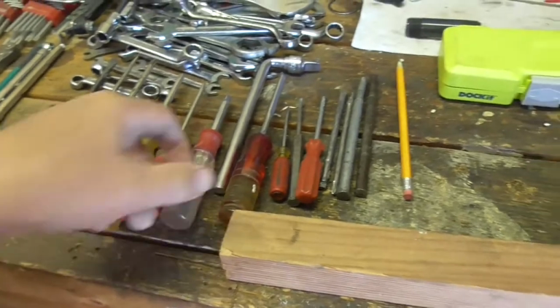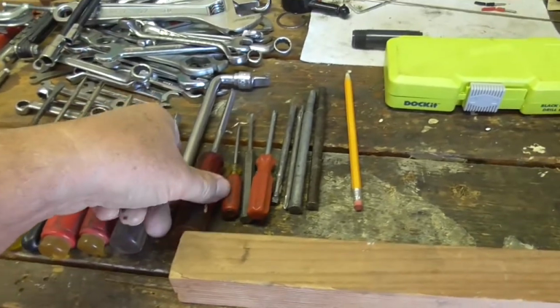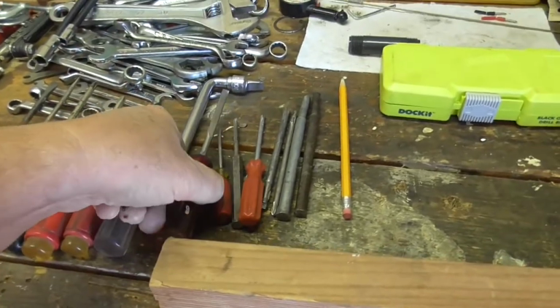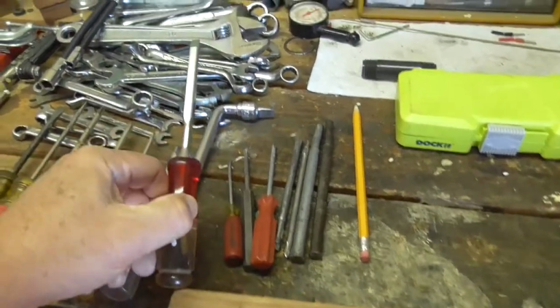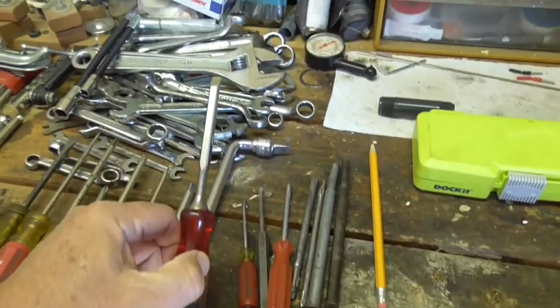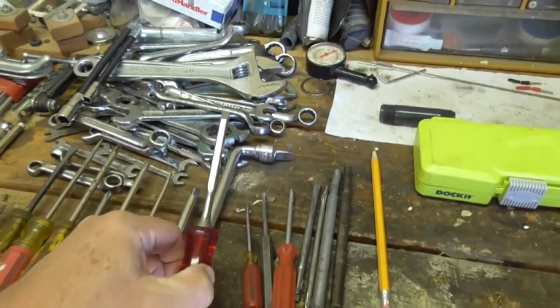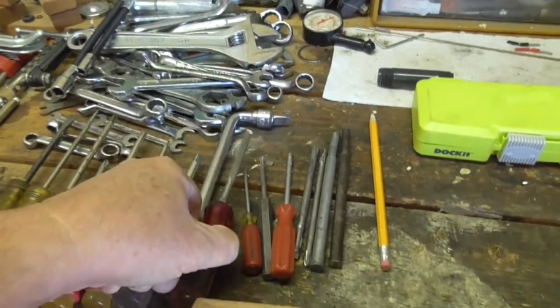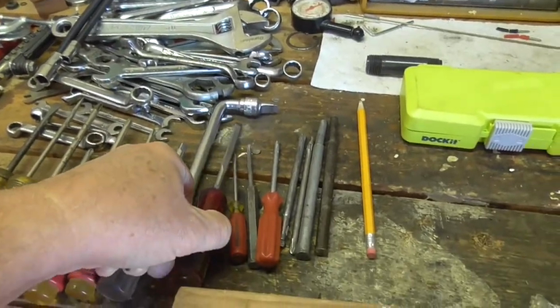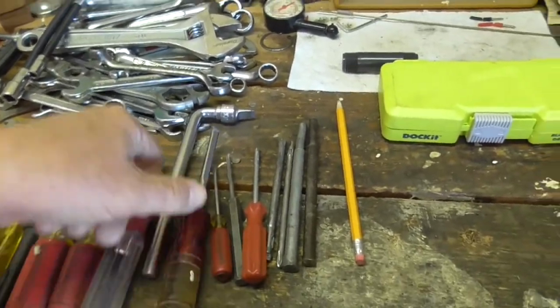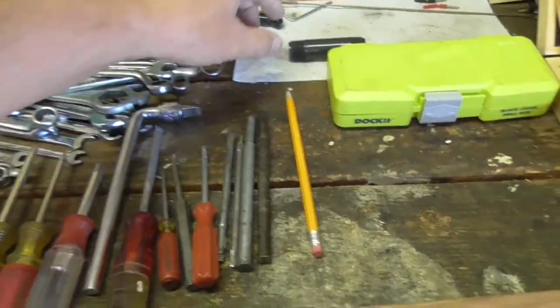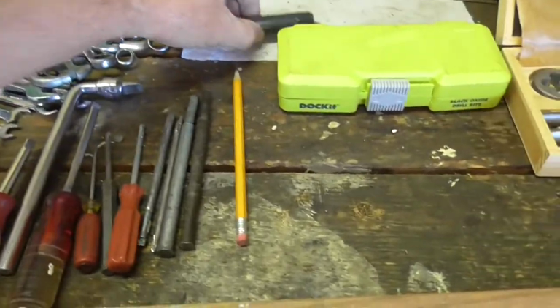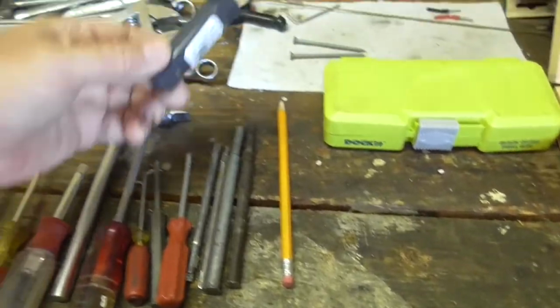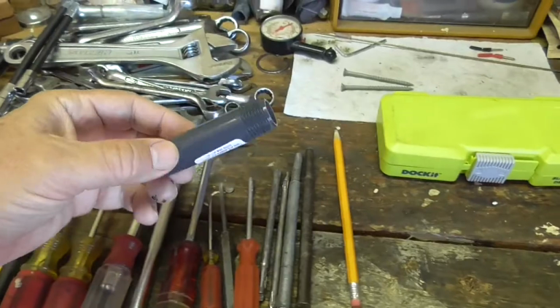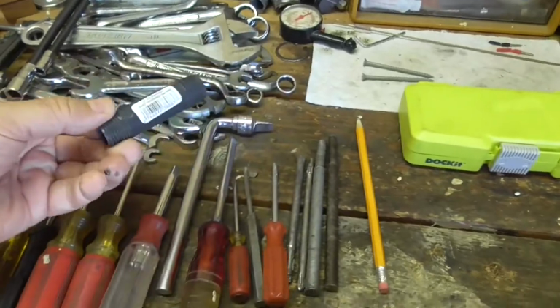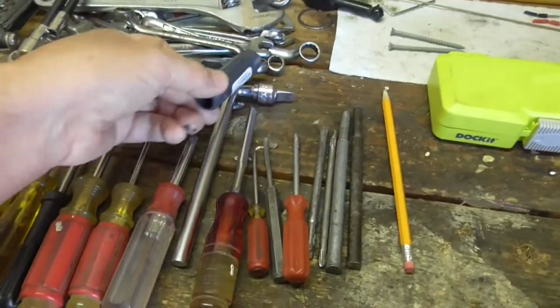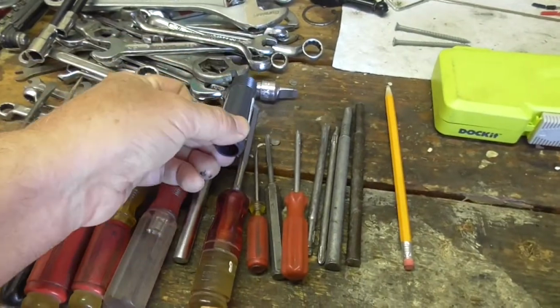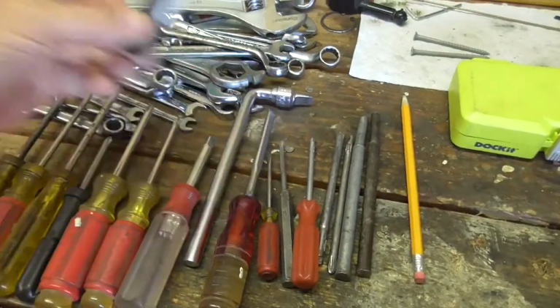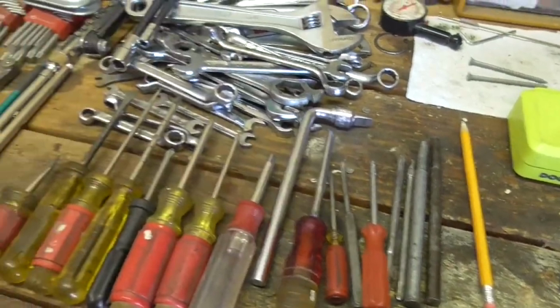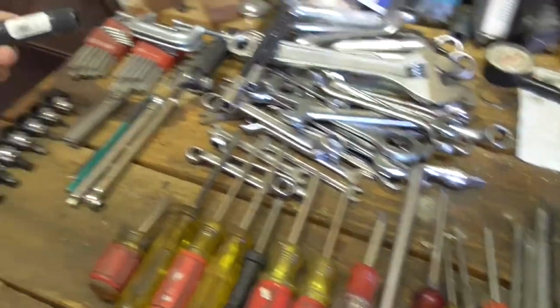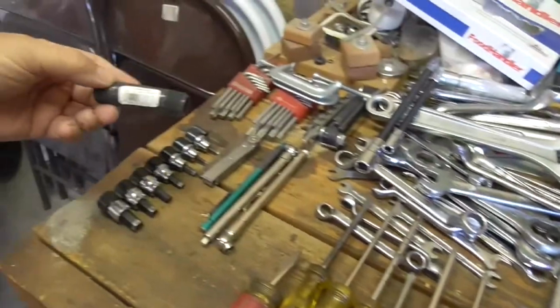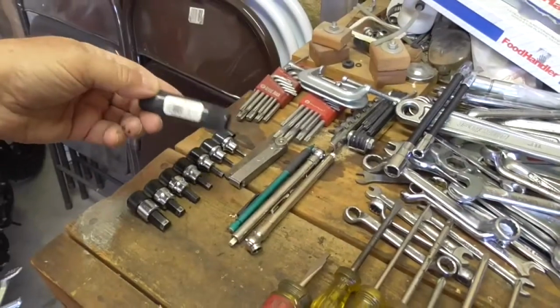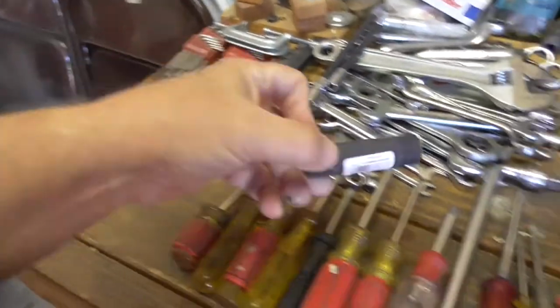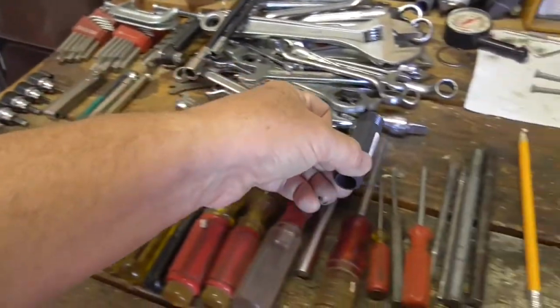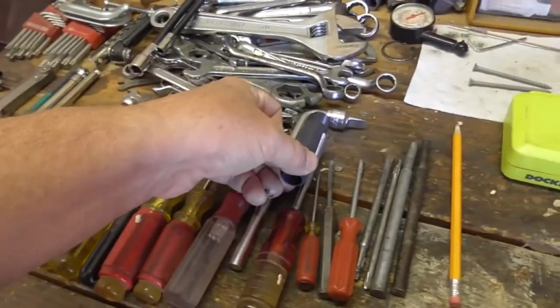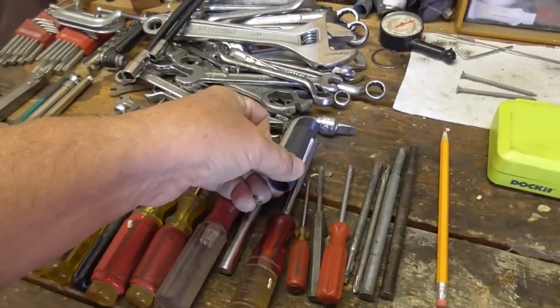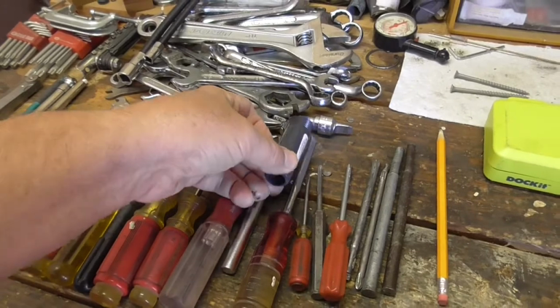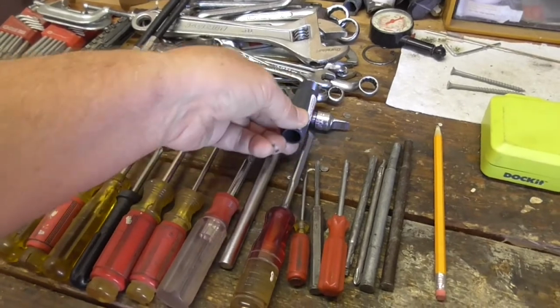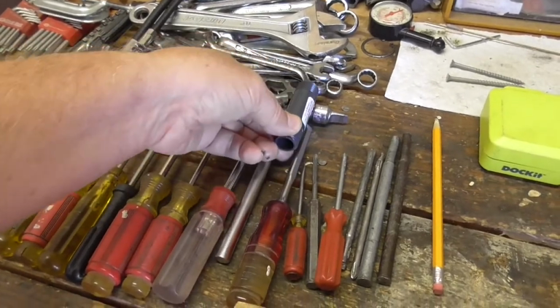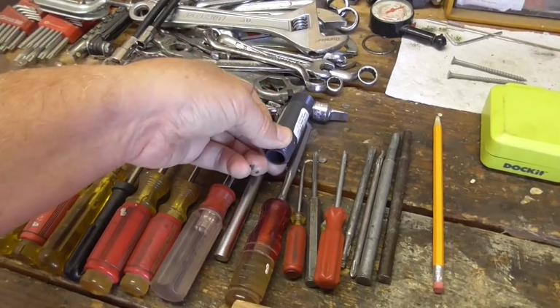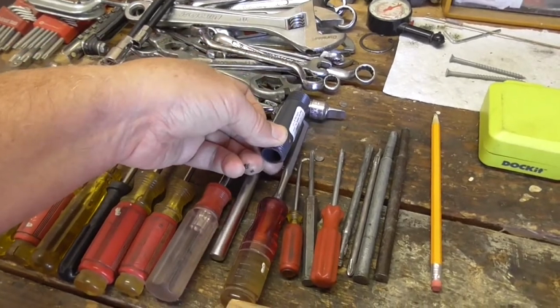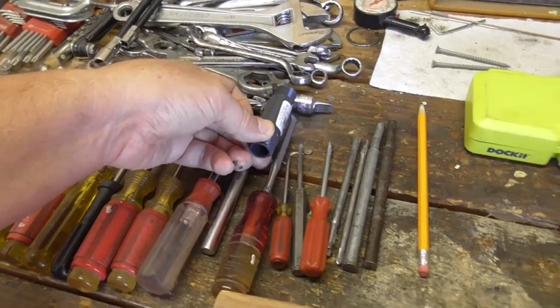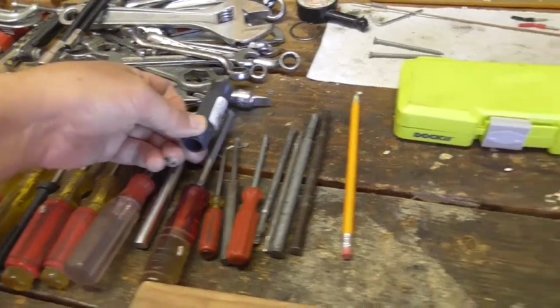One of them is a chisel. I'm going to try and protect it — the bottom of it — because I might be reaching underneath for something. So I want to protect it by sliding one of these over.